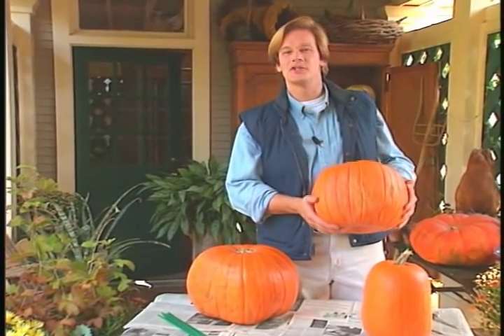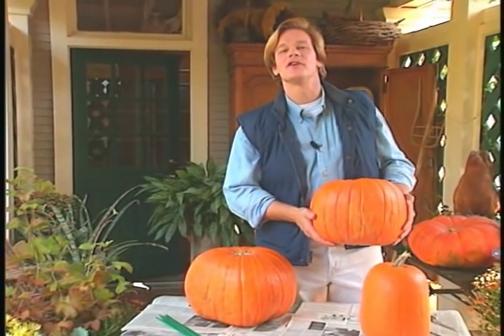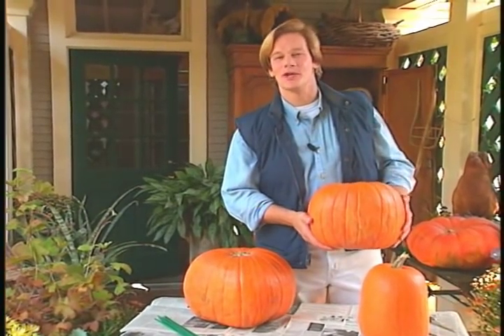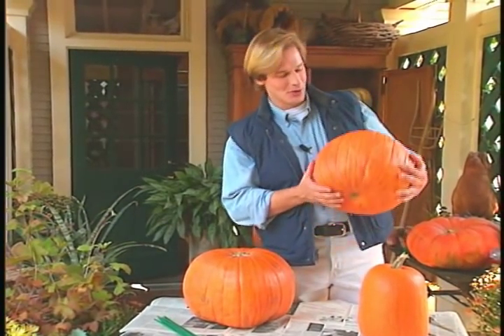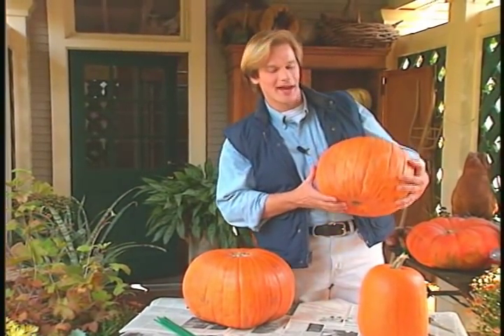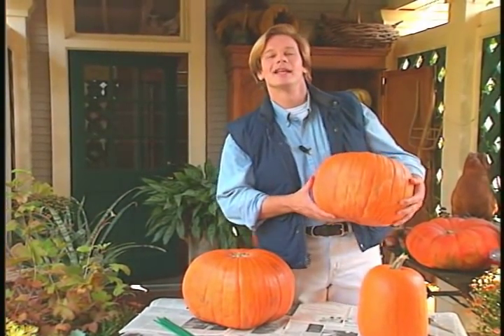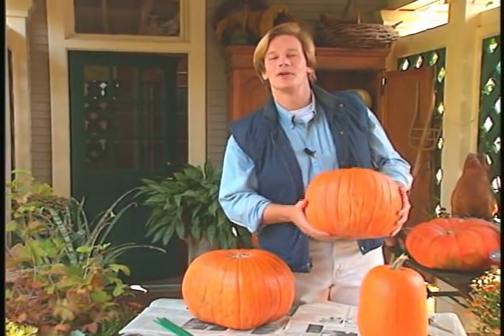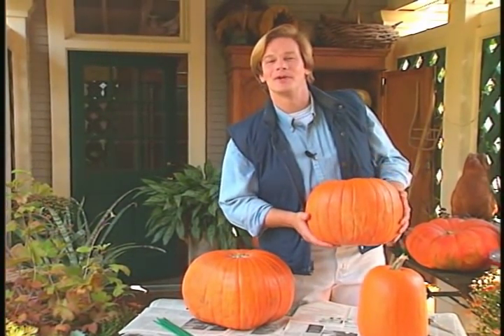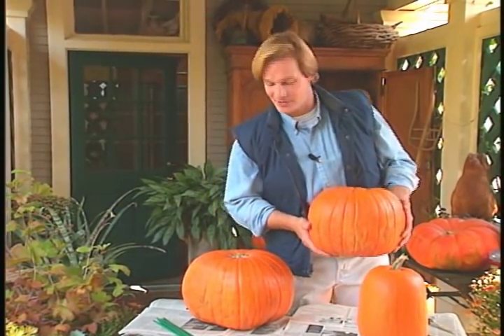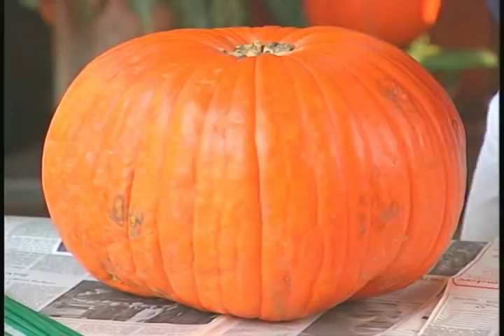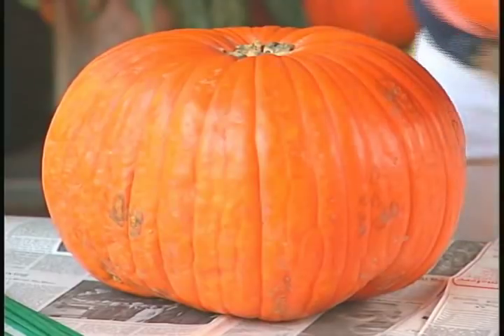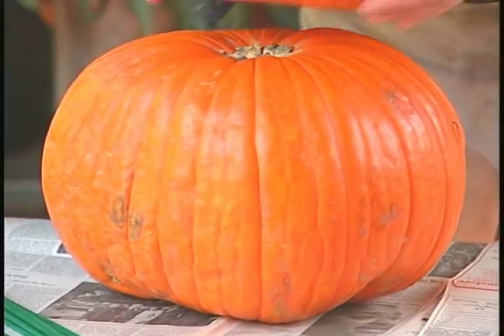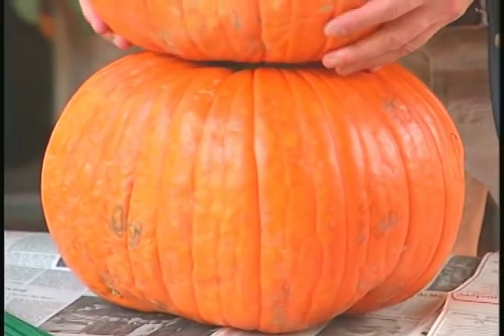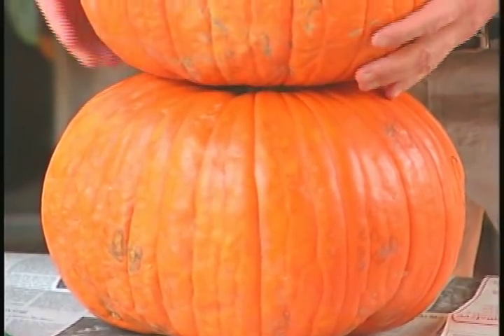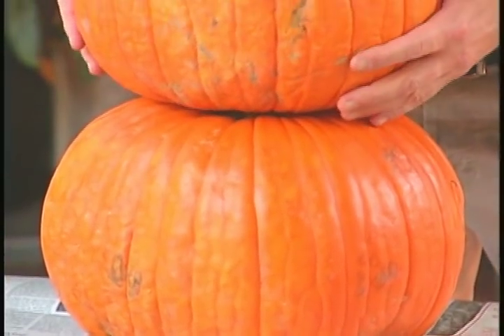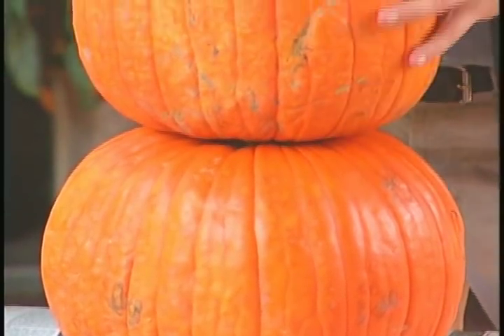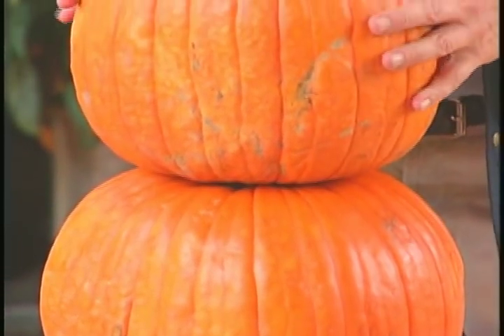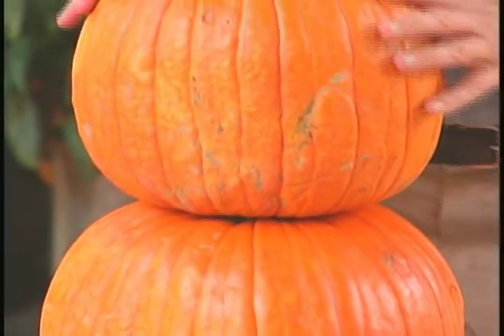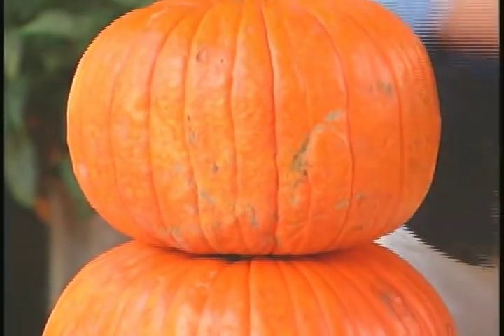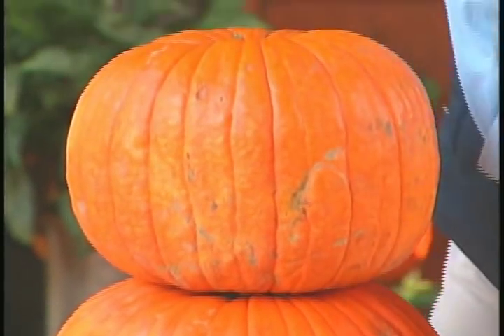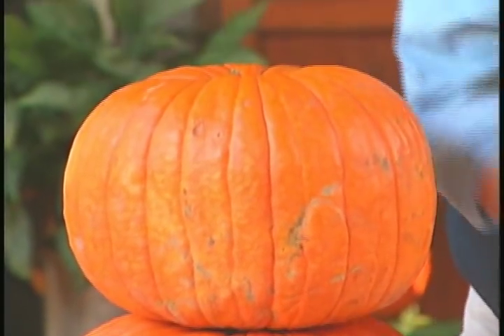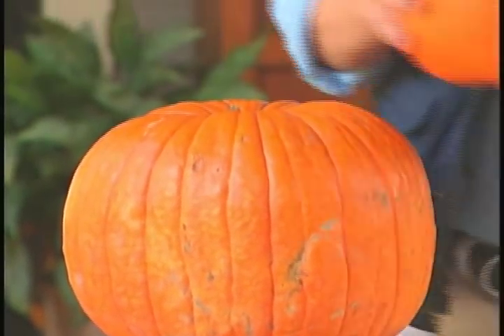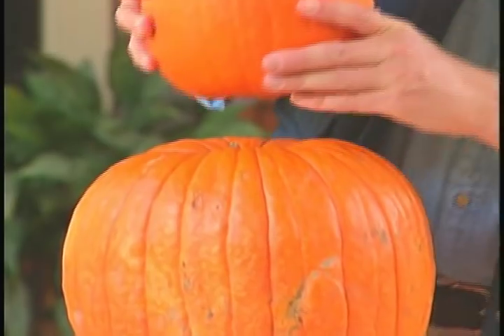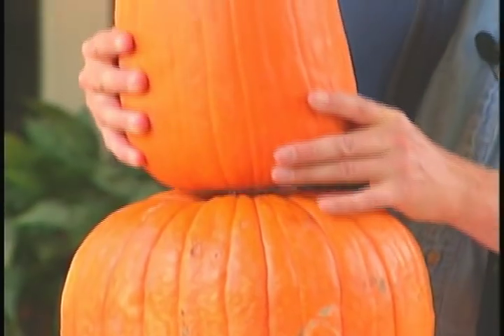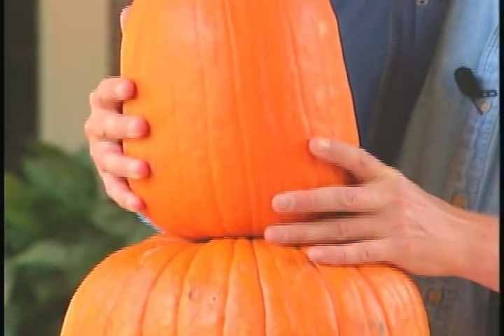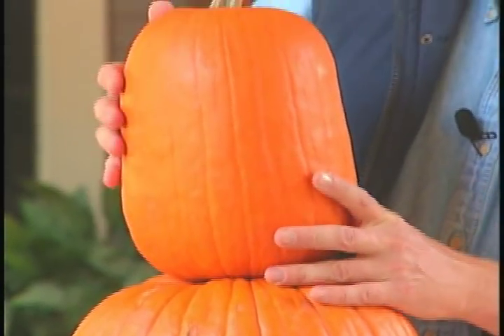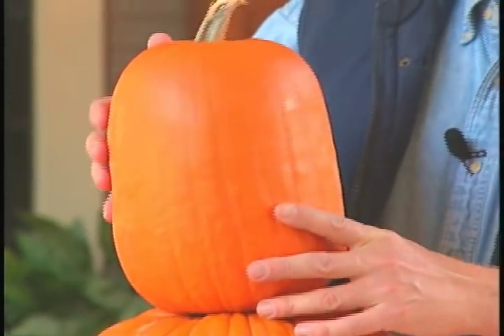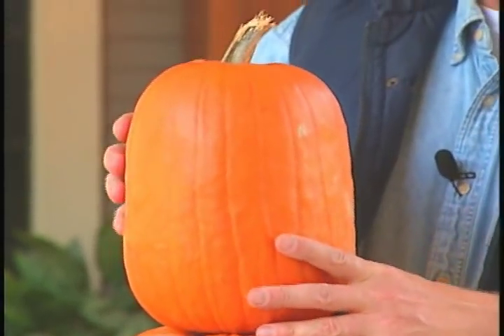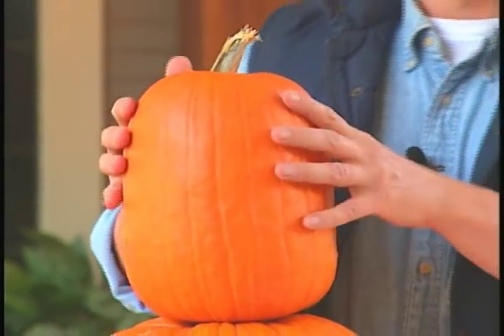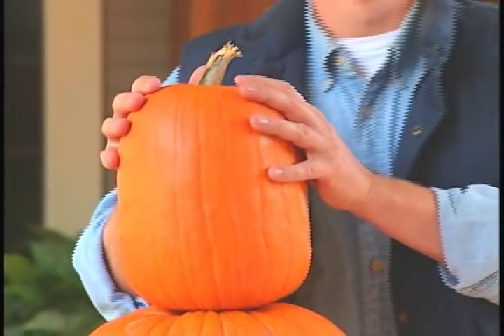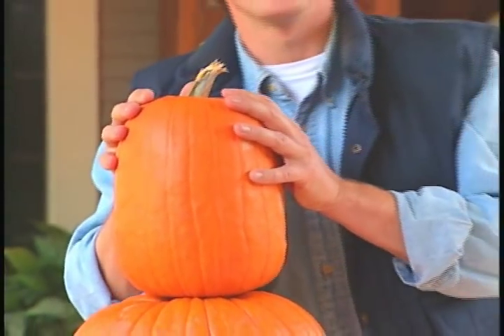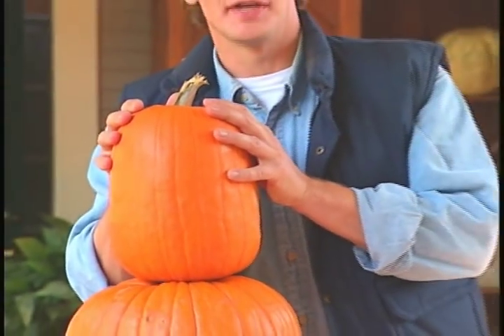This is a fun twist on old Jack. Let me show you how to put it together. The first thing you'll want to do is find three pumpkins that you can easily stack one on top of the other — a large one at the bottom, a medium-sized one in the middle, and one to round off the top.